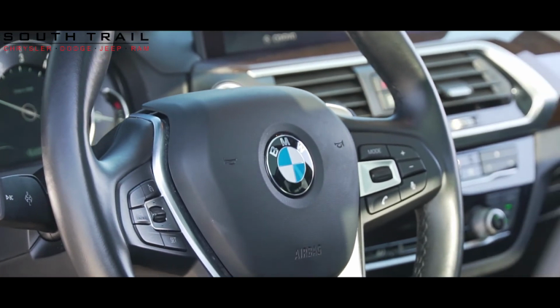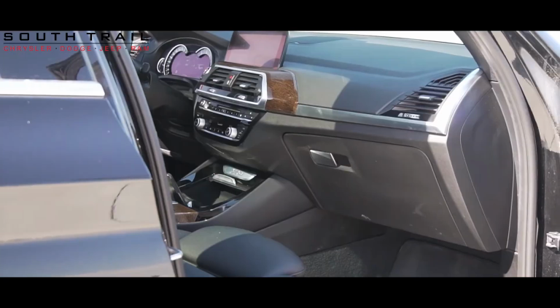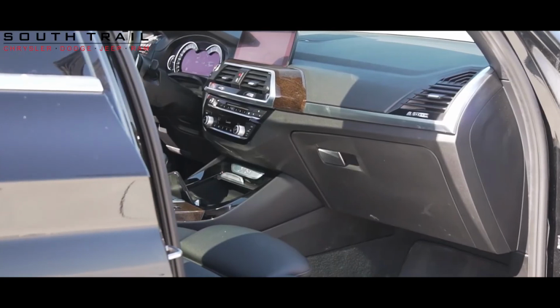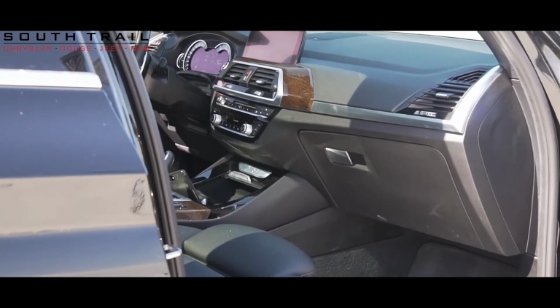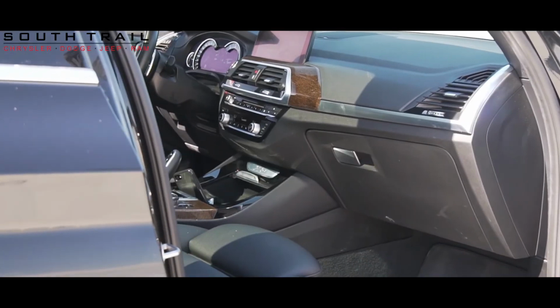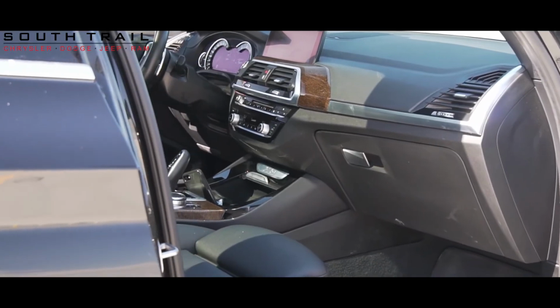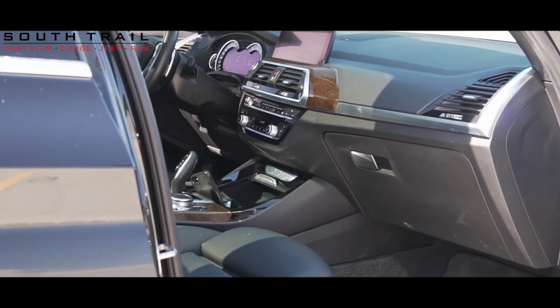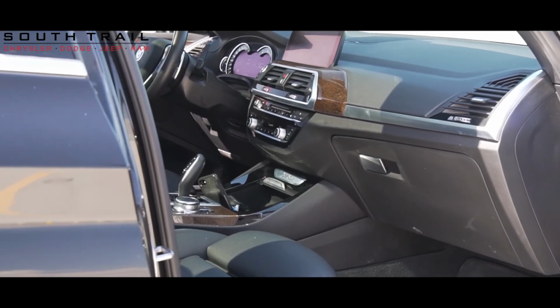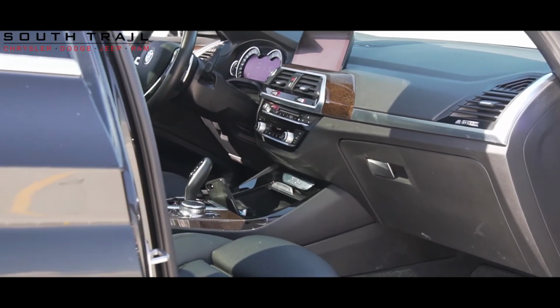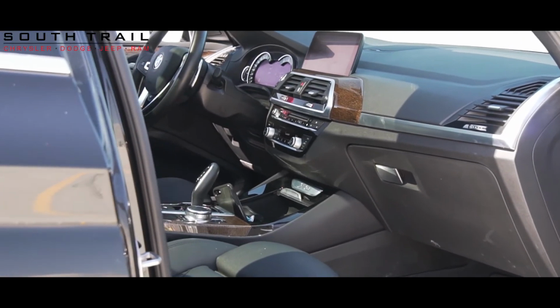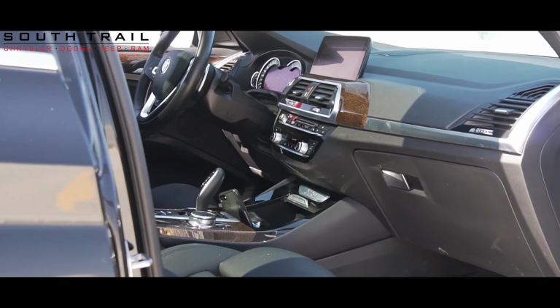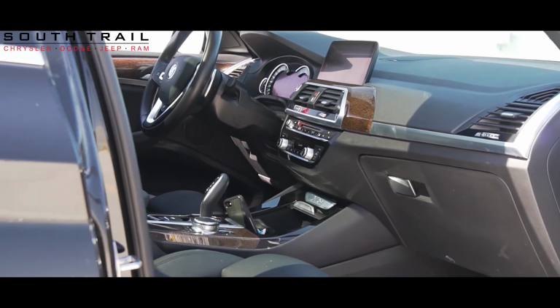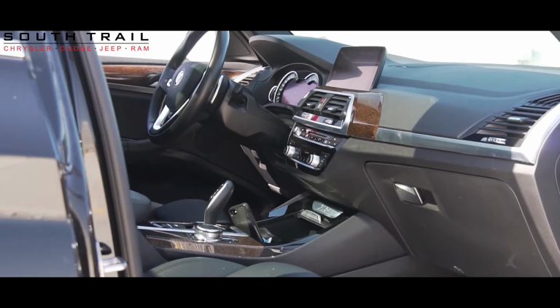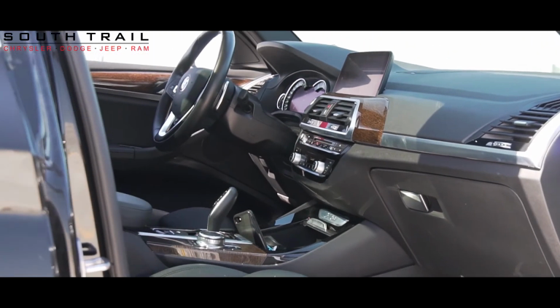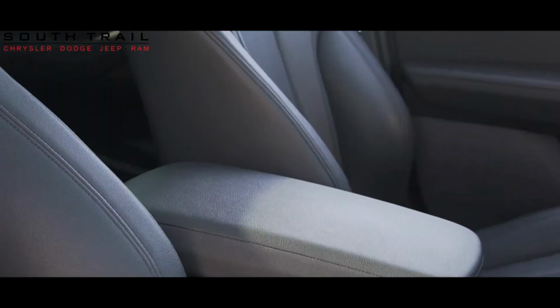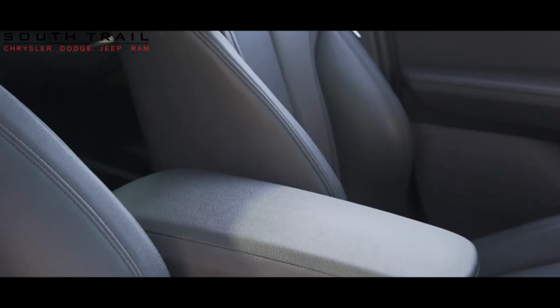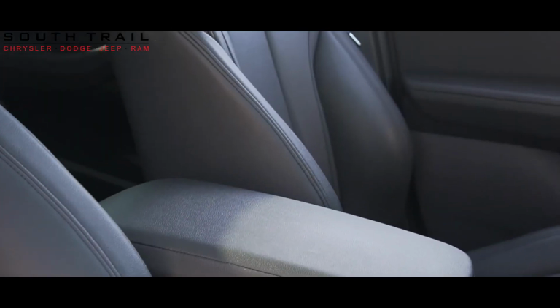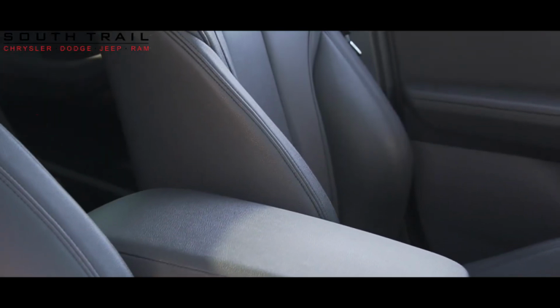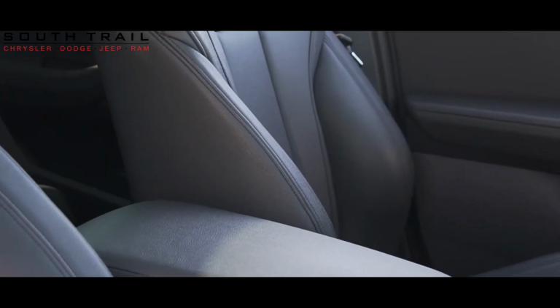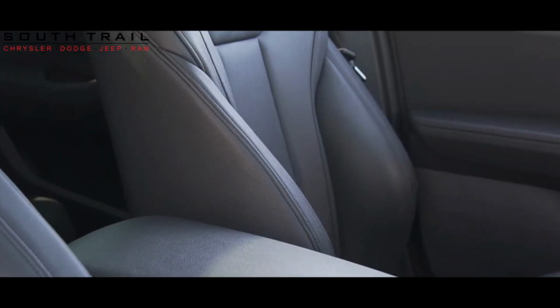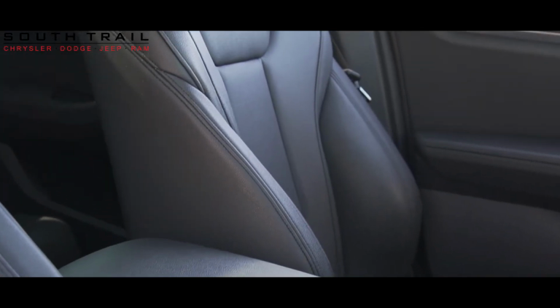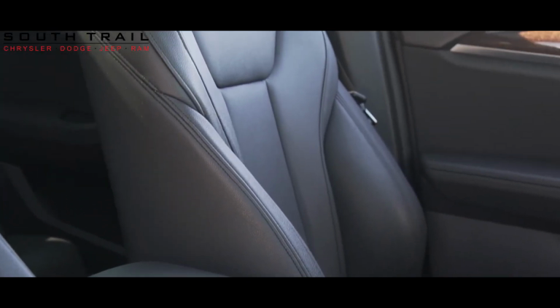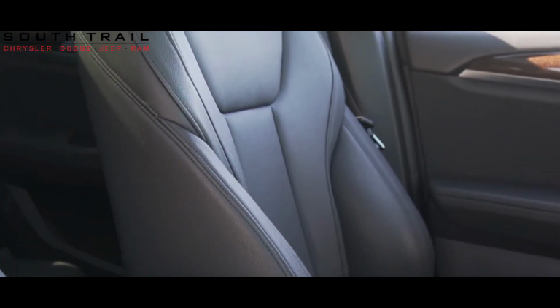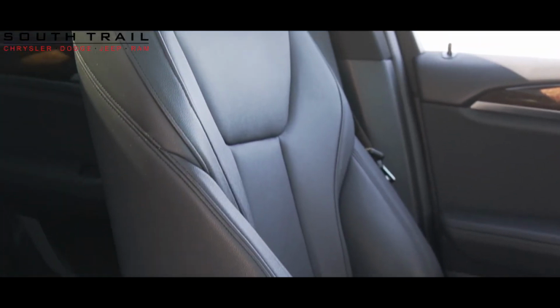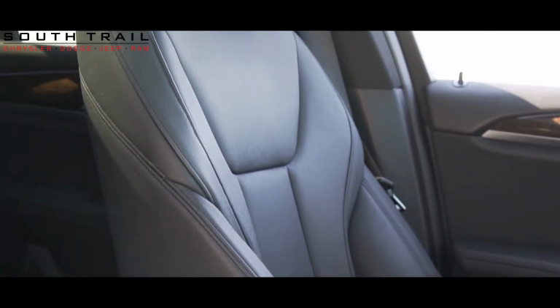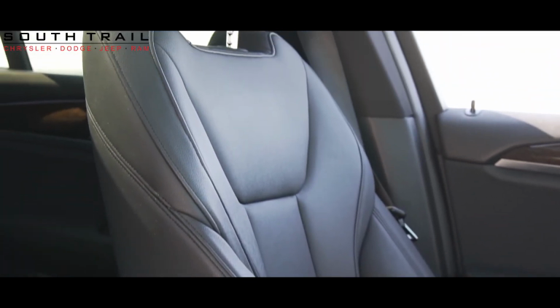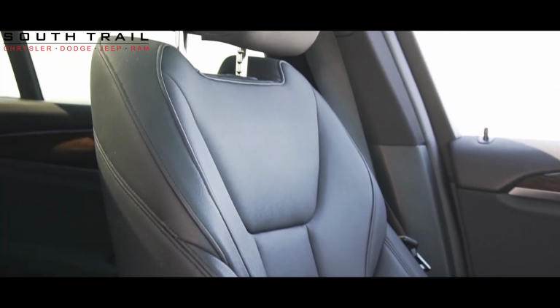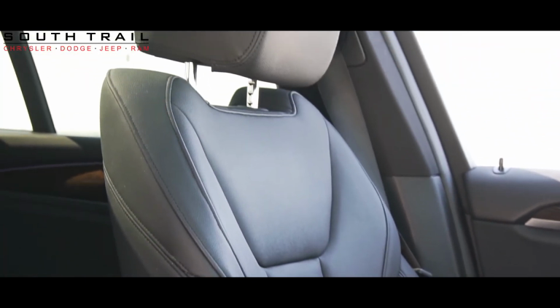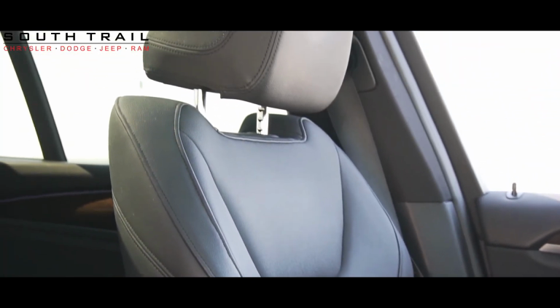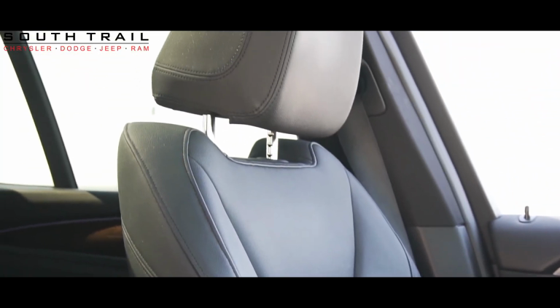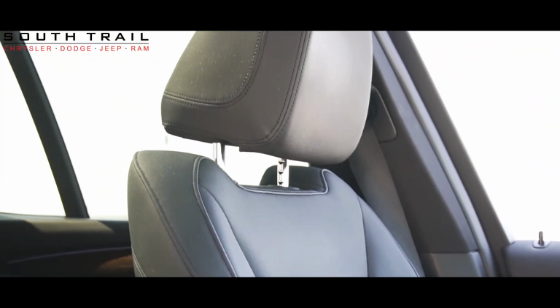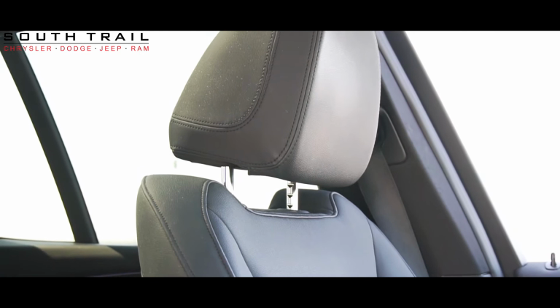Some other features found on this X3 include cruise control, media center with AM/FM radio, Sirius XM, hands-free calling, Bluetooth audio streaming, and backup camera with parking sensors.